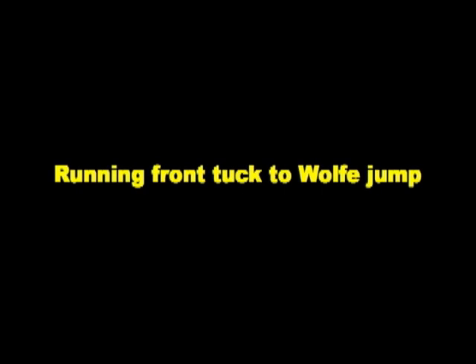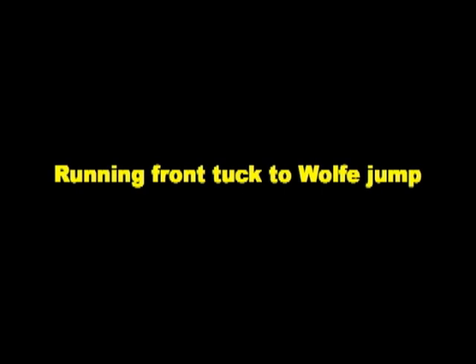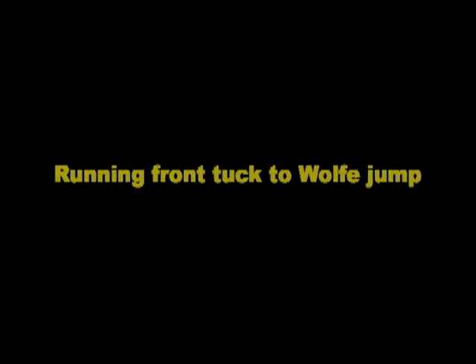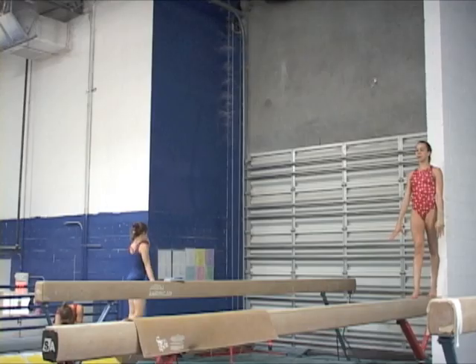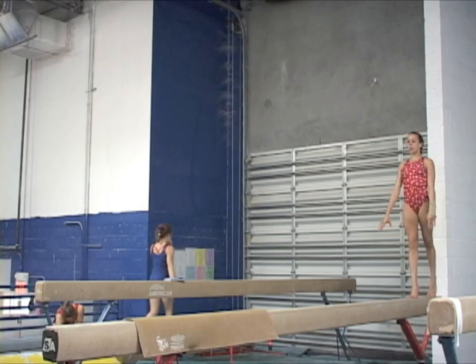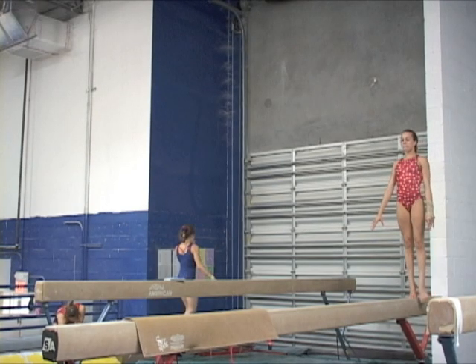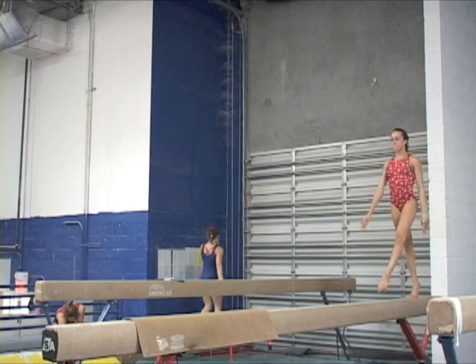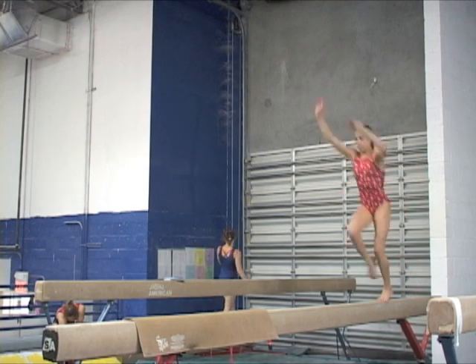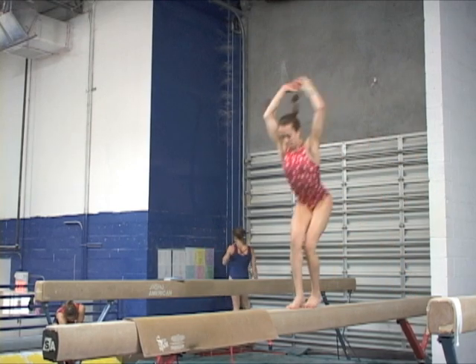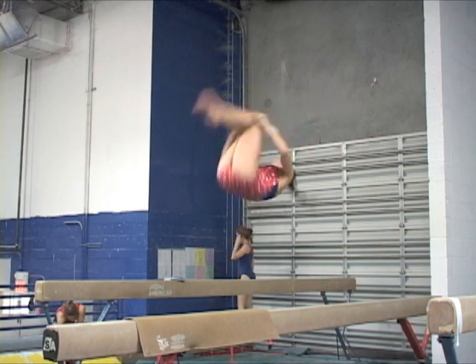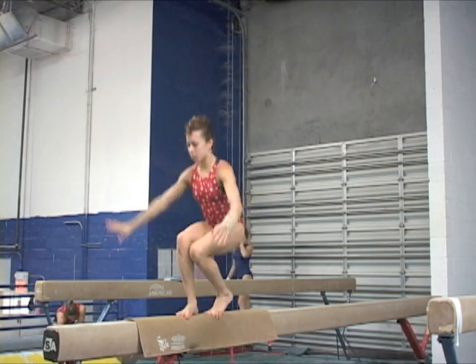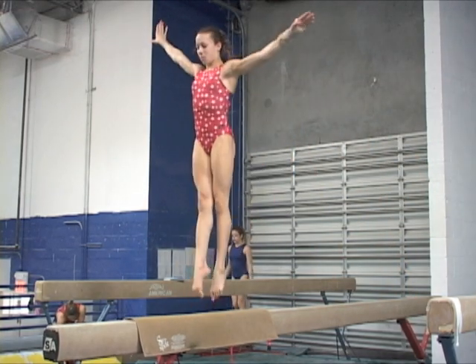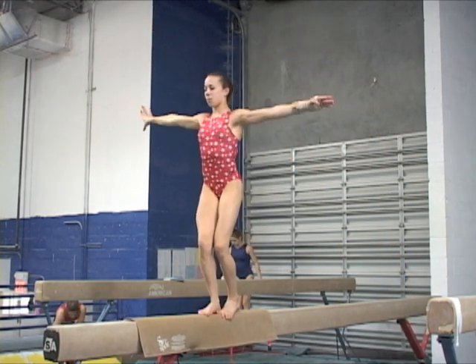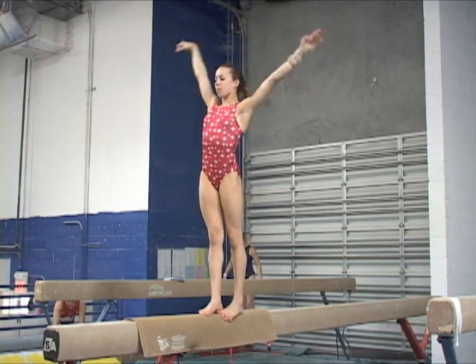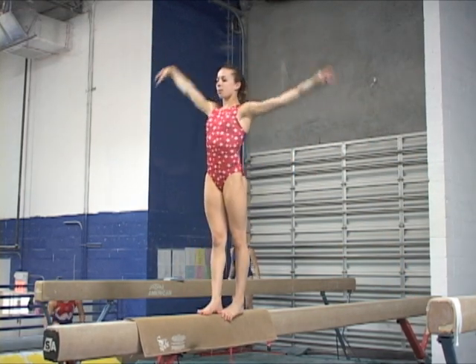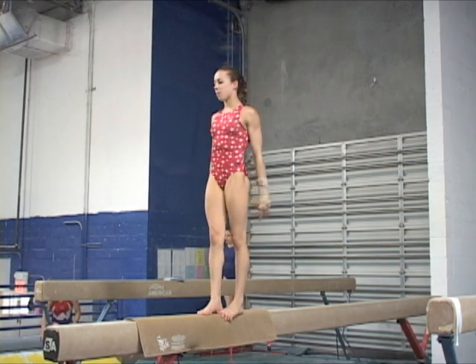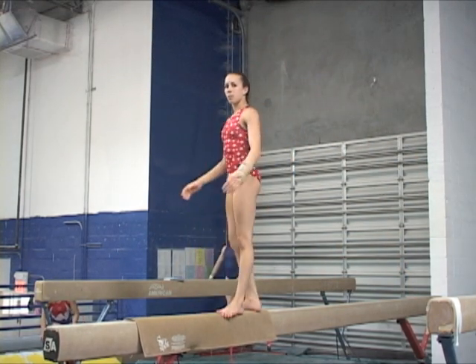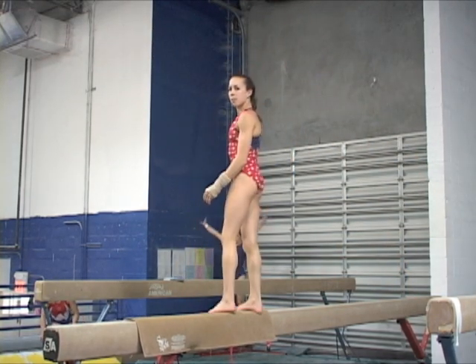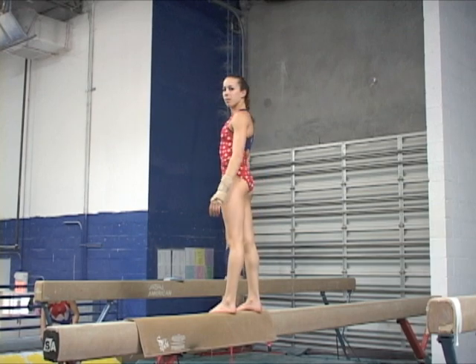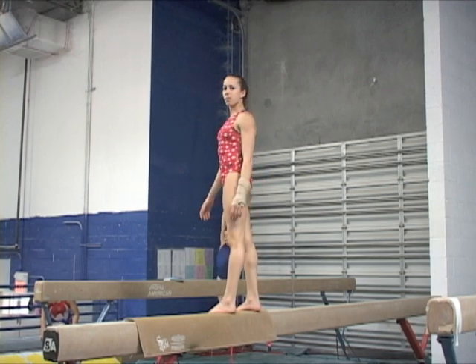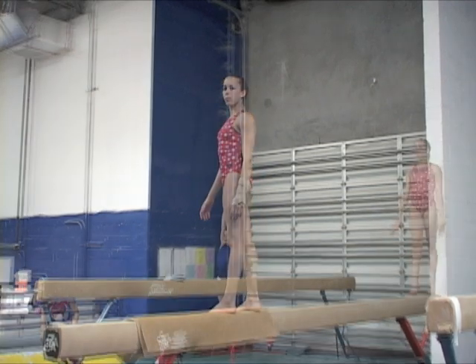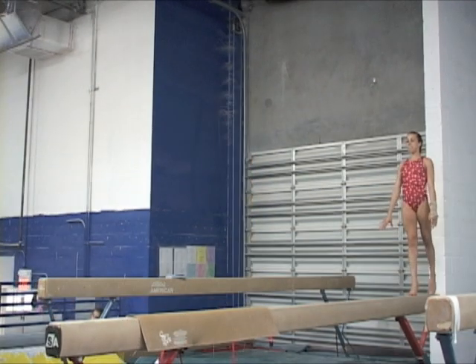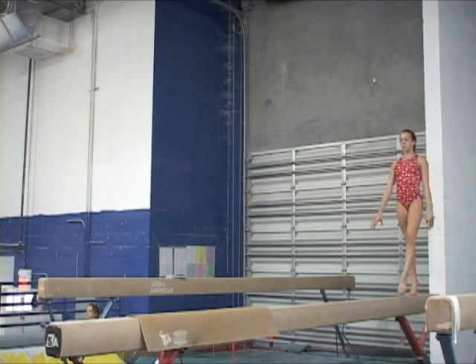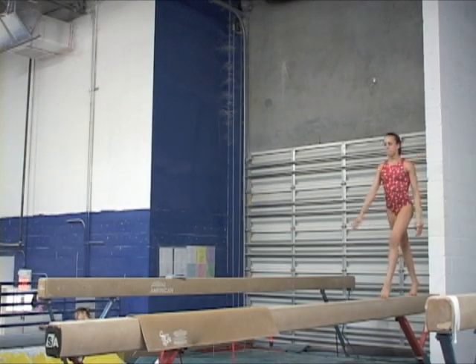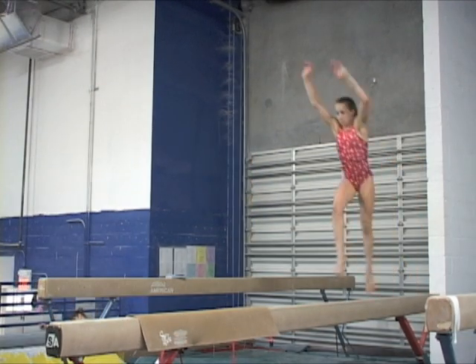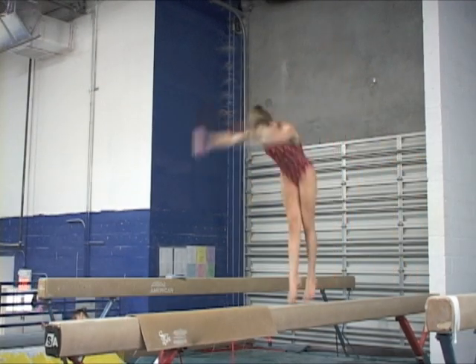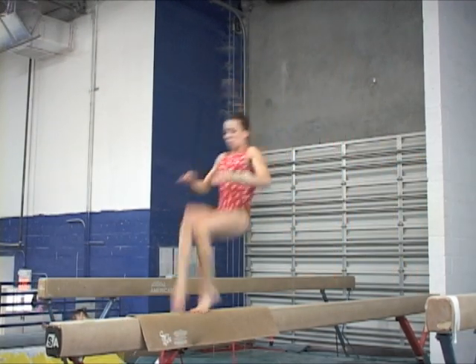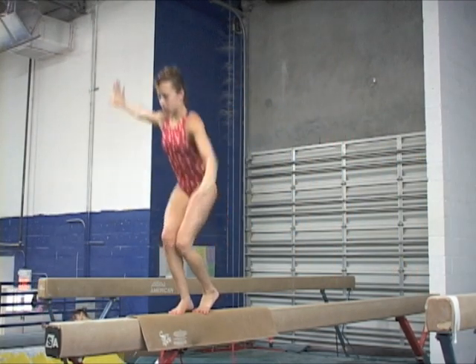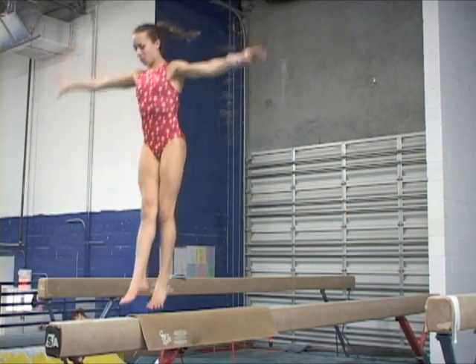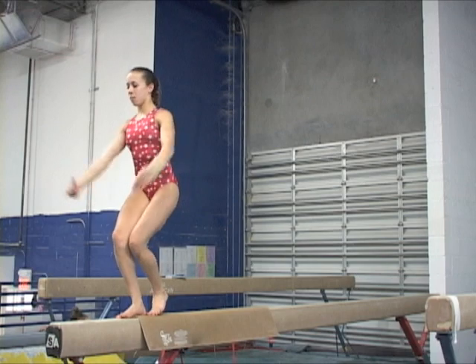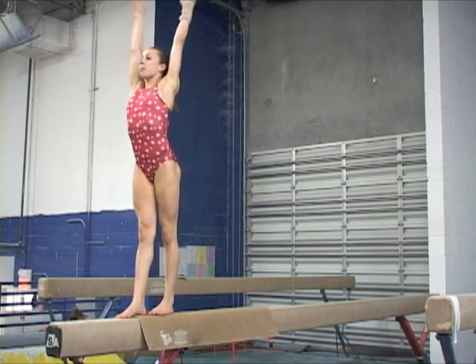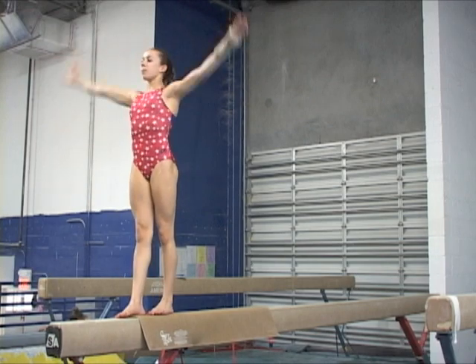Once the gymnasts have mastered a consistent and safe front tuck on the beam, they may begin to combine the skill with different jumps. They can start first with the simple straight jump and eventually progress to more difficult ones, like a front tuck to wolf jump.